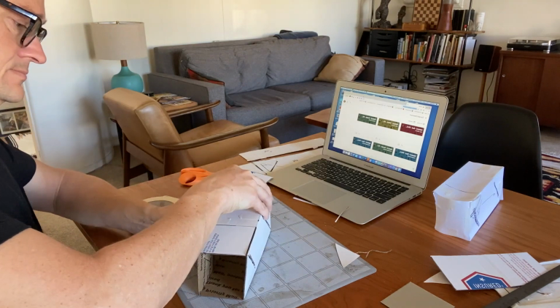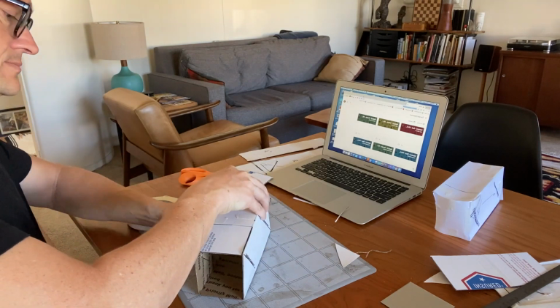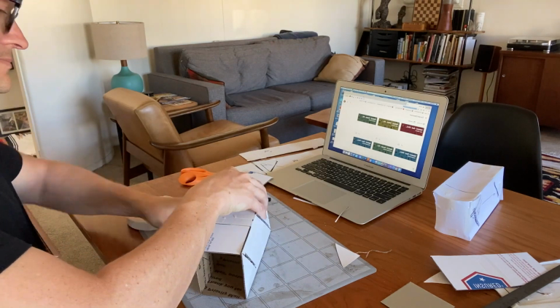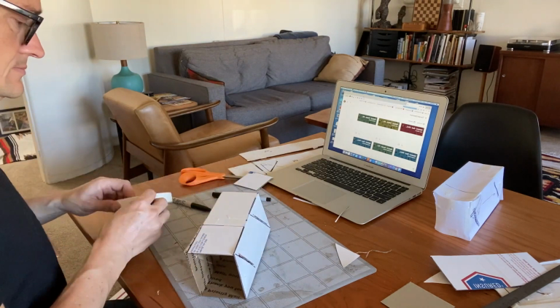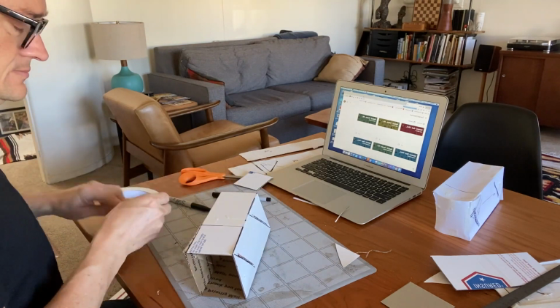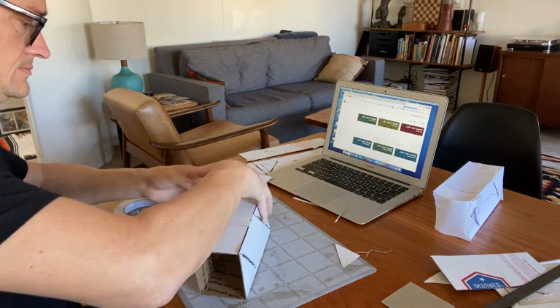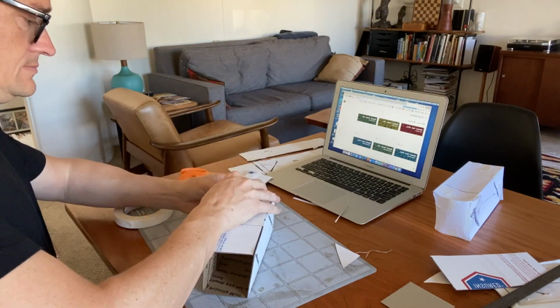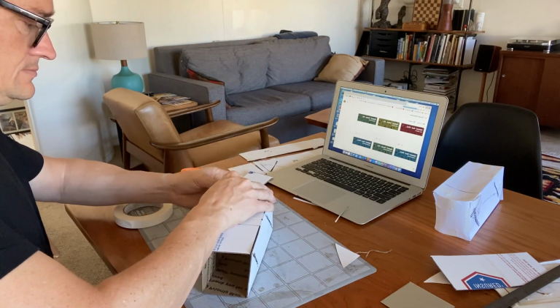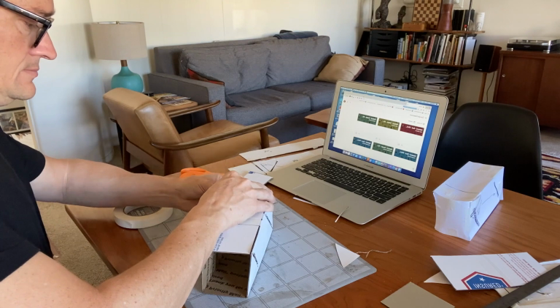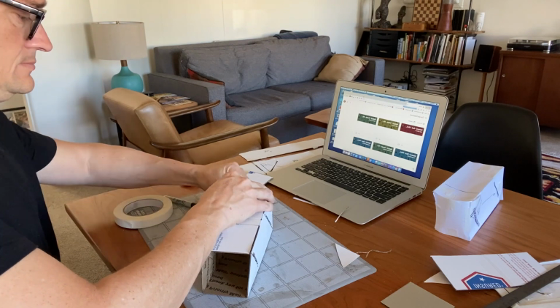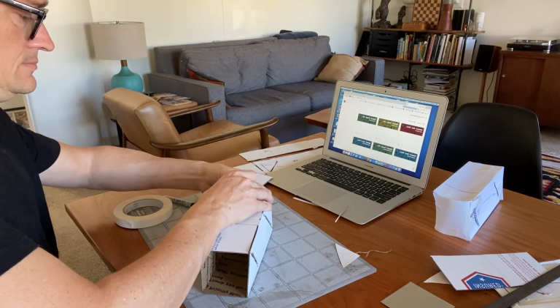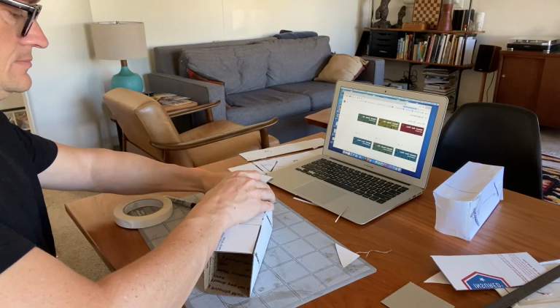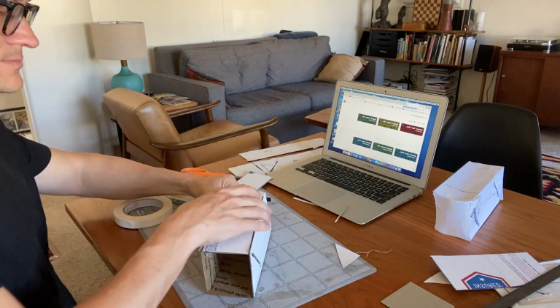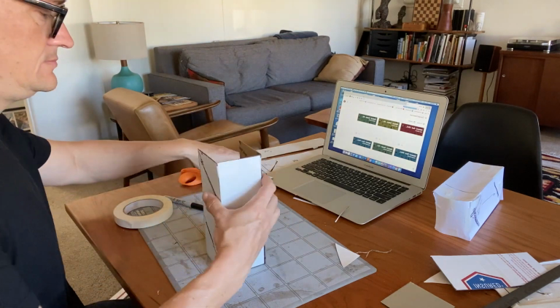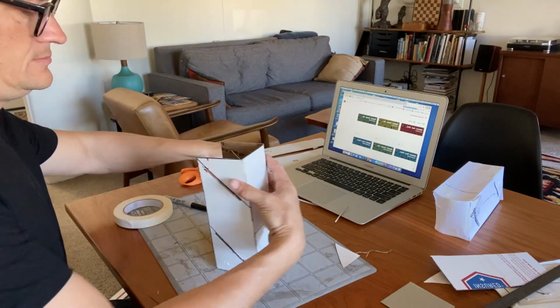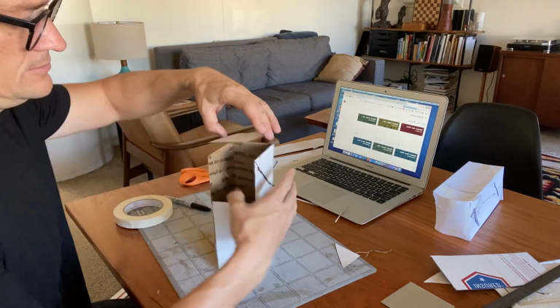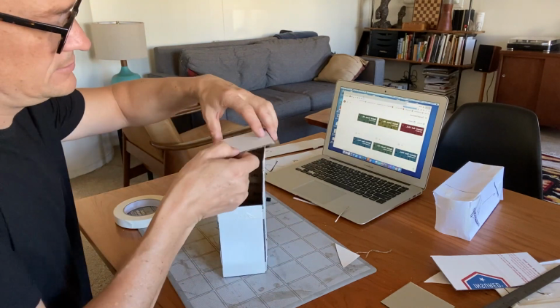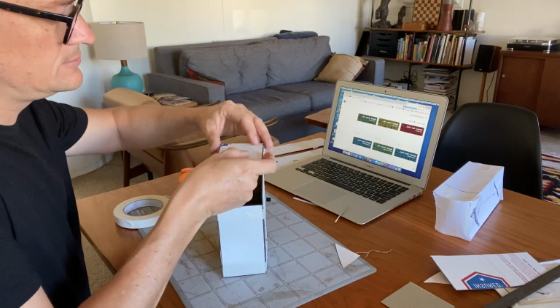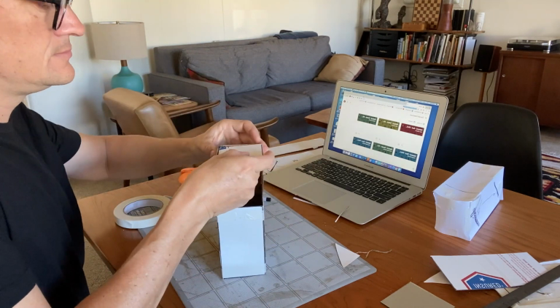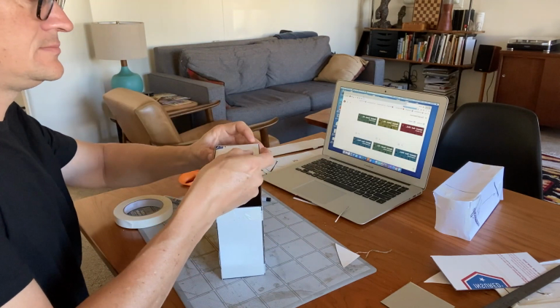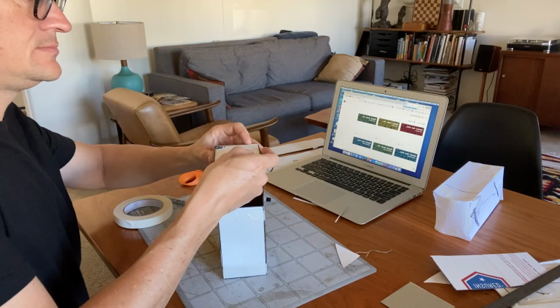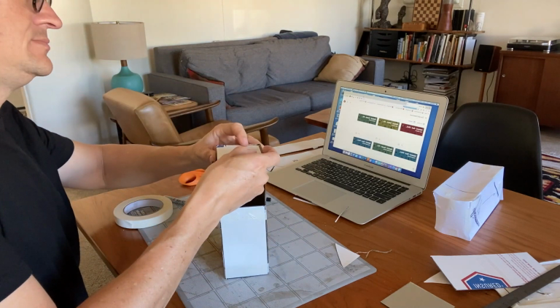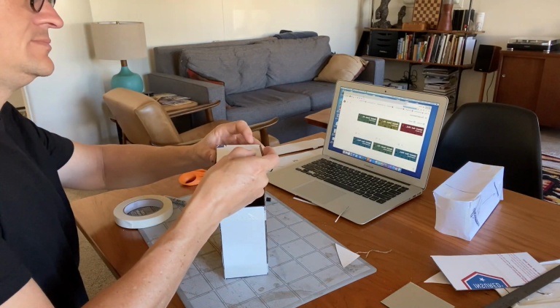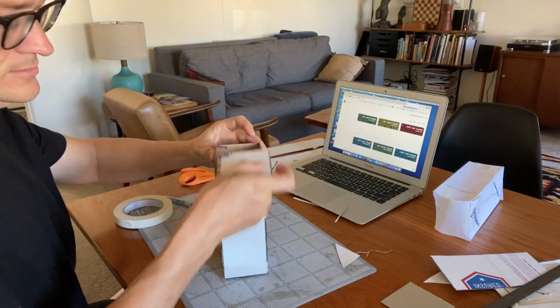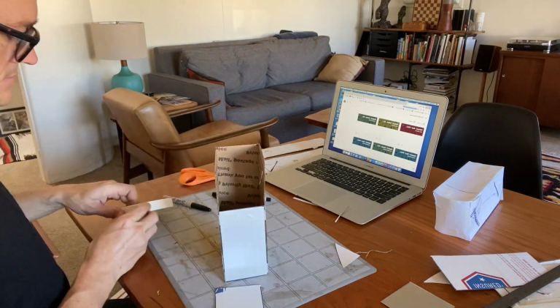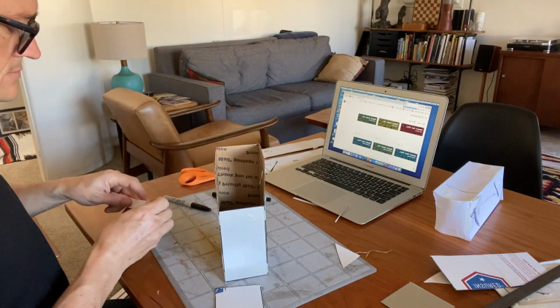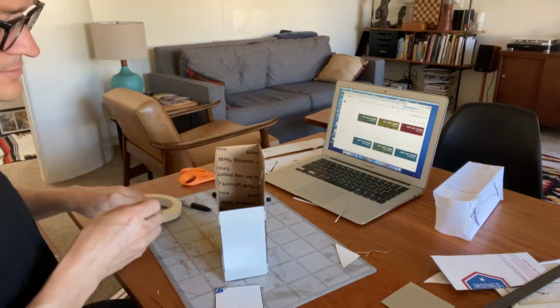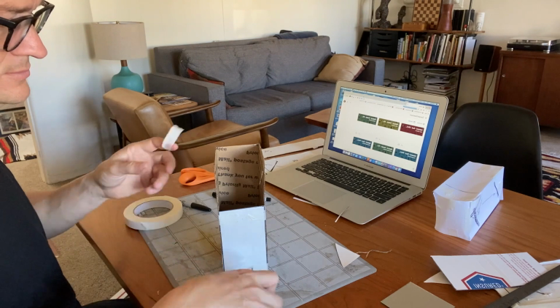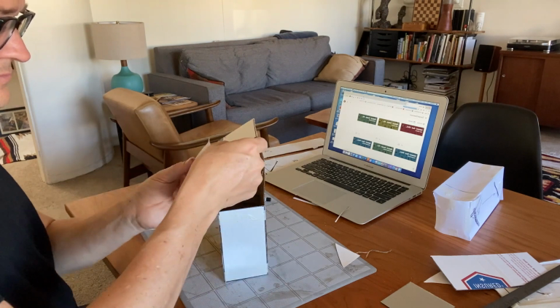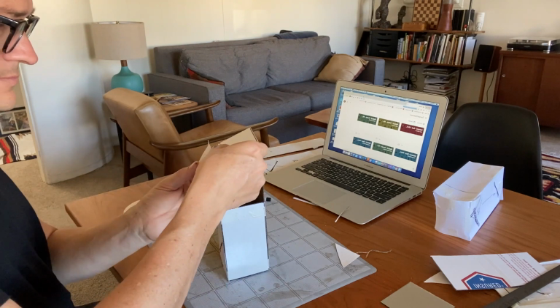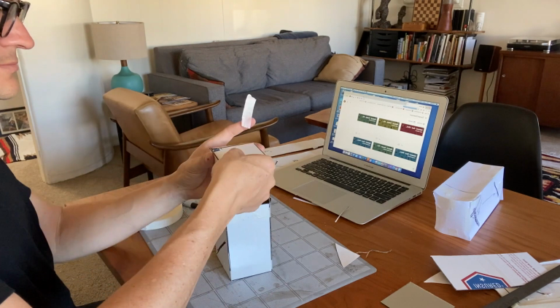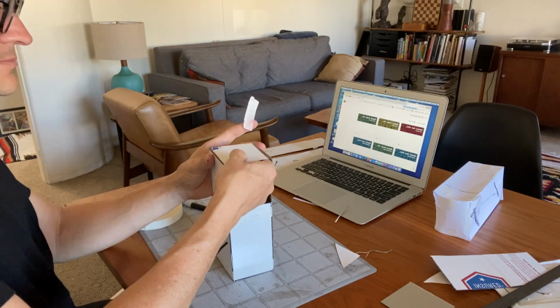Now it's still going to be a little bit floppy, but as you get the ends on, that's when things start to really stiffen up and it starts to really feel like a box.